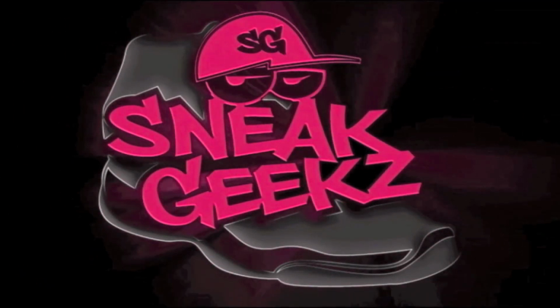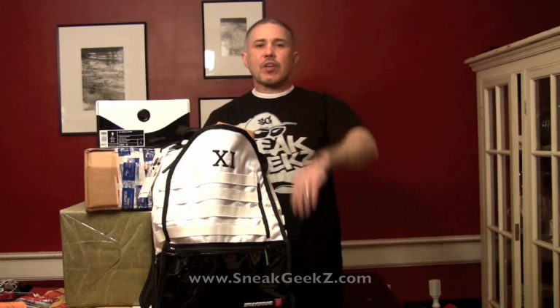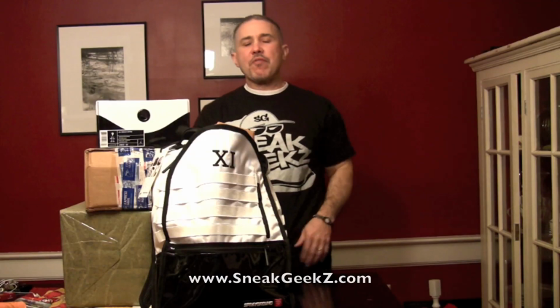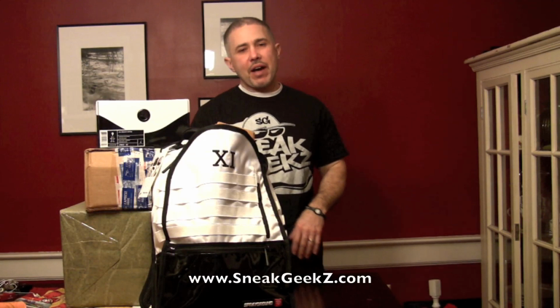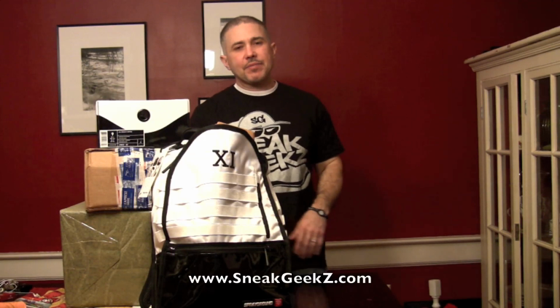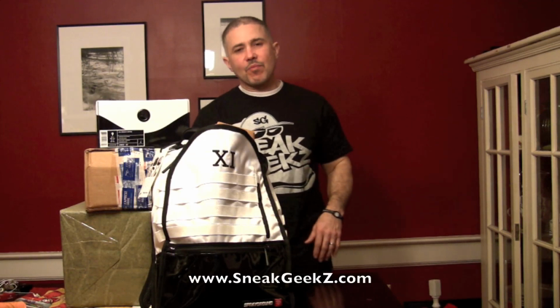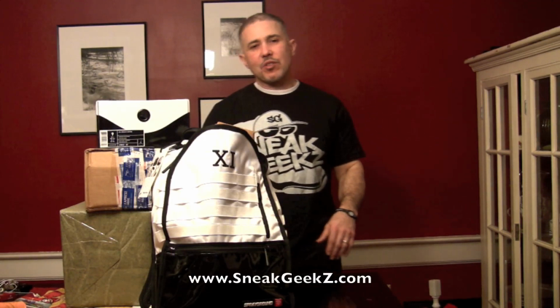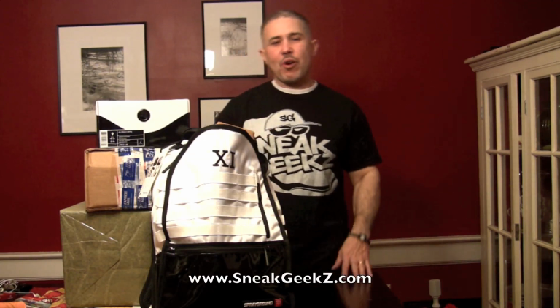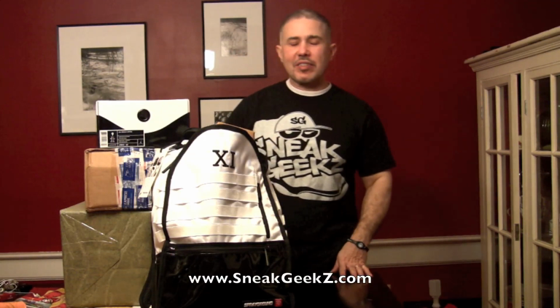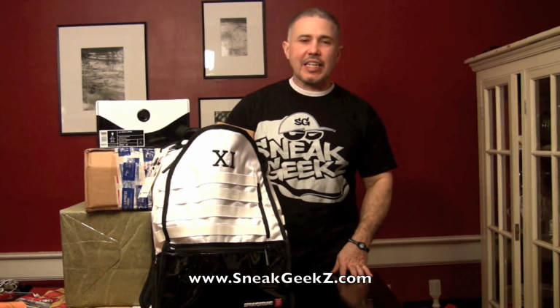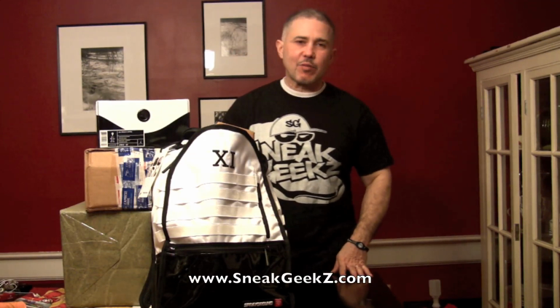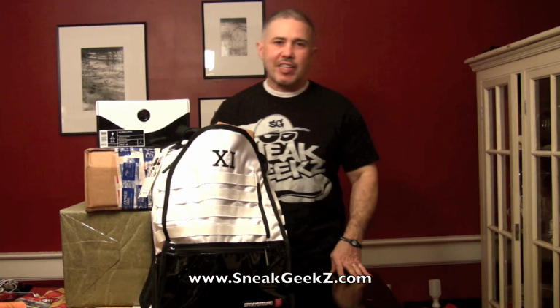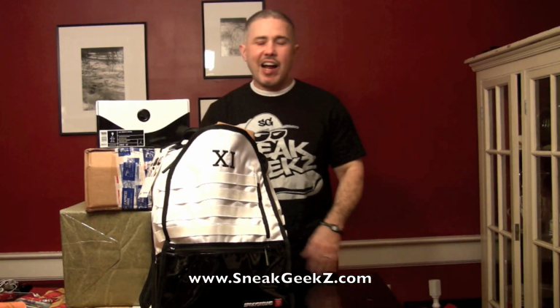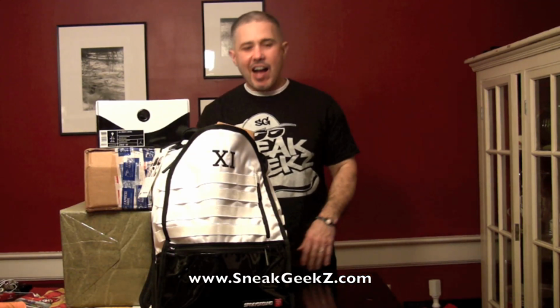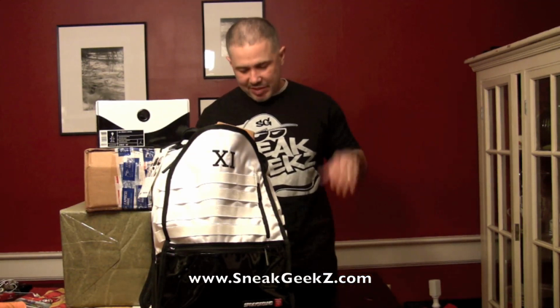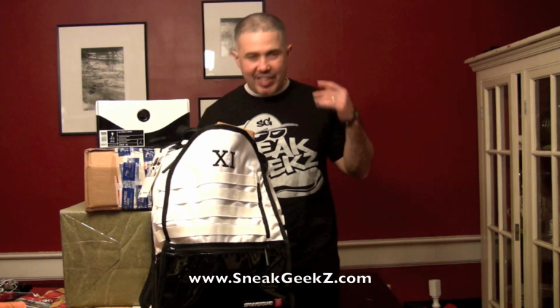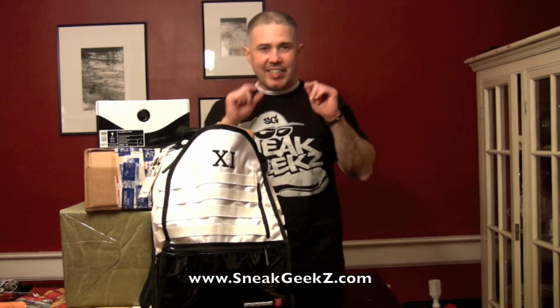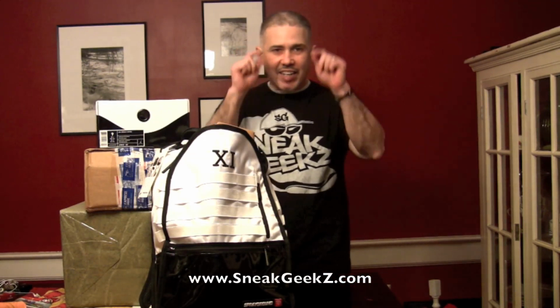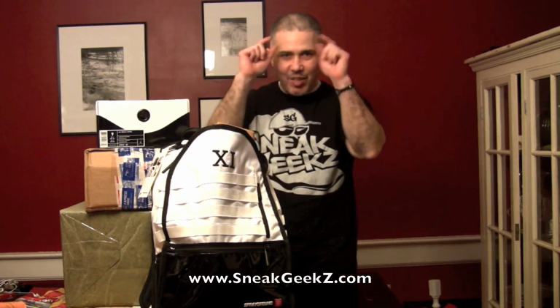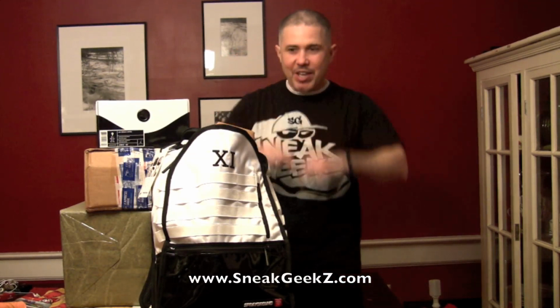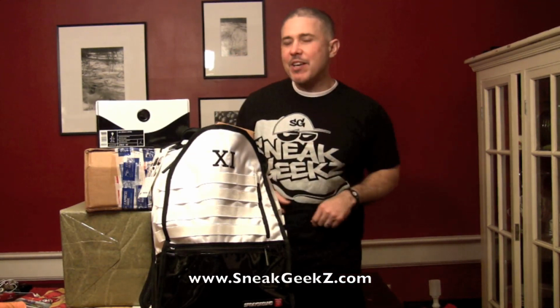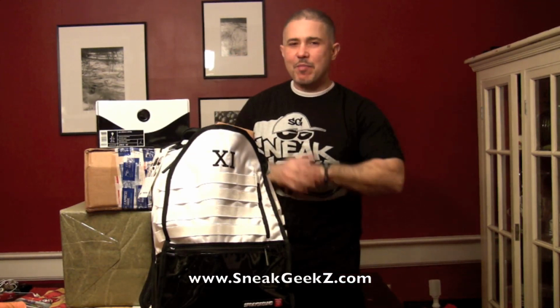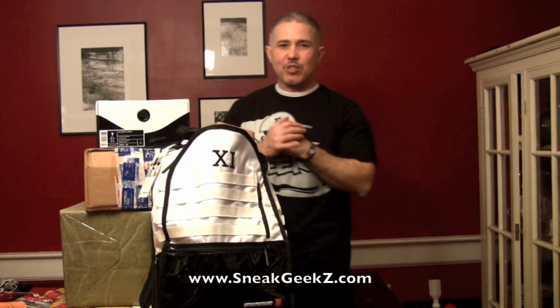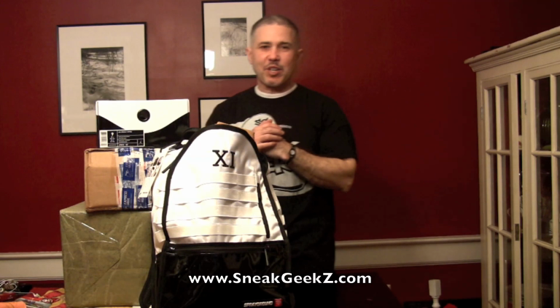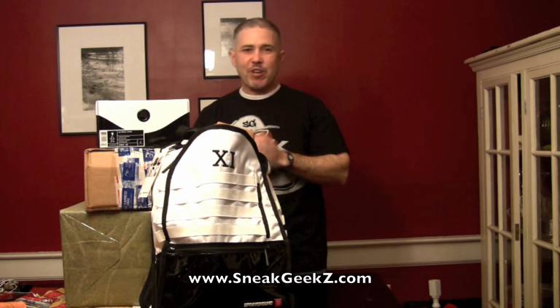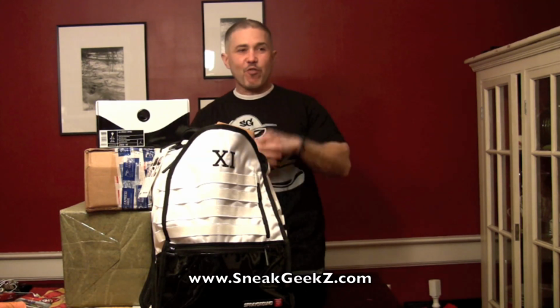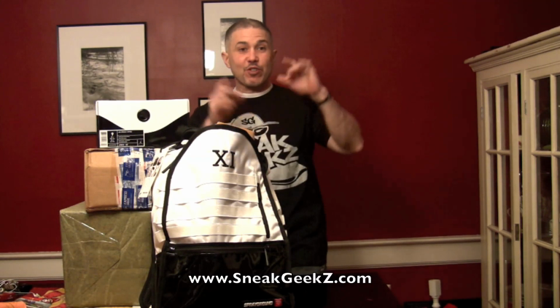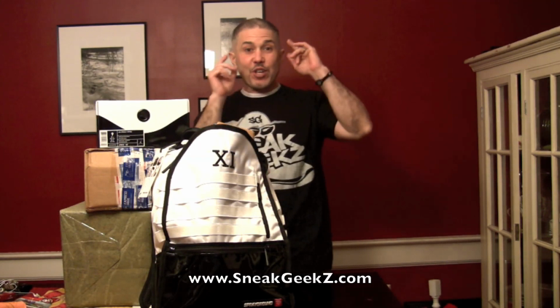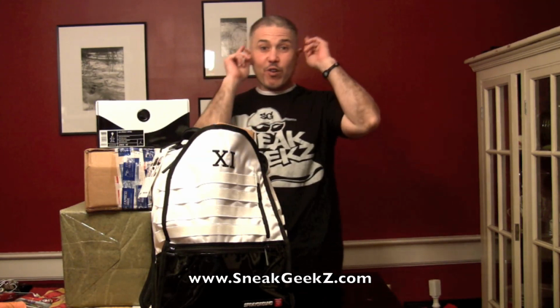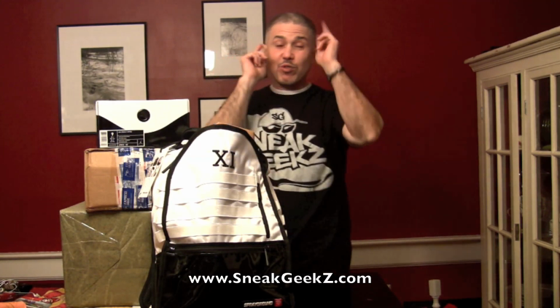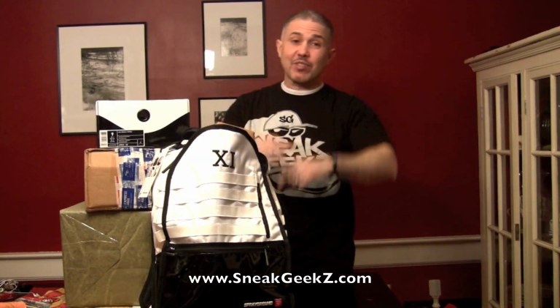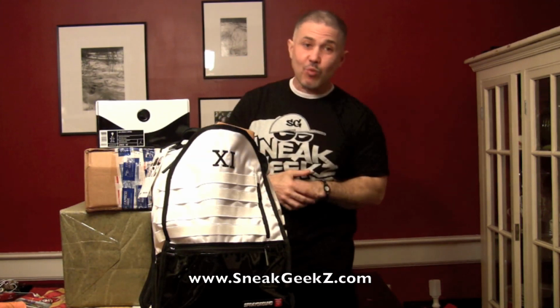What's up everybody? It's your boy Sneak Geese from Sneakgeese.com and Sneakgeese.tv coming at you with another video — first video of 2012.